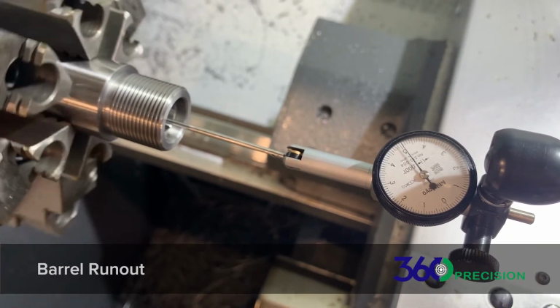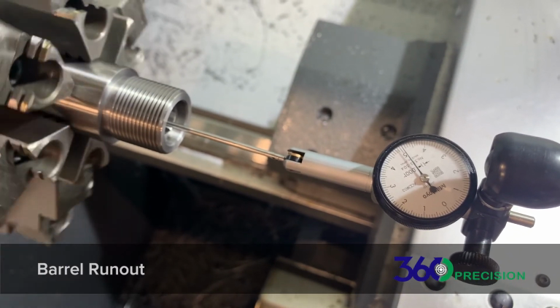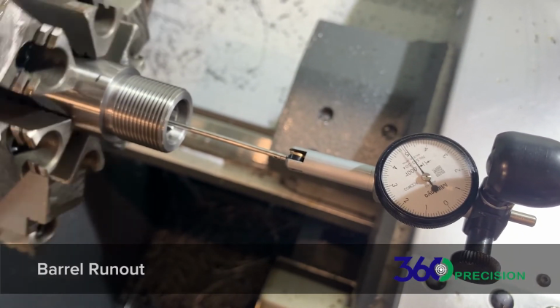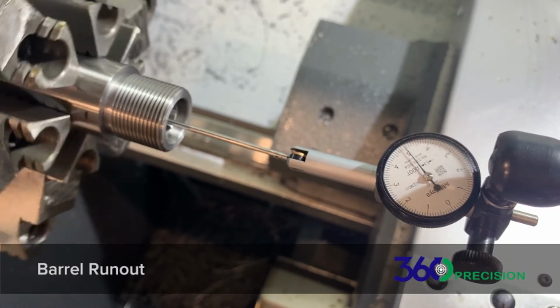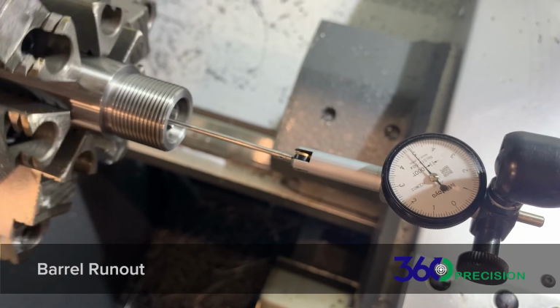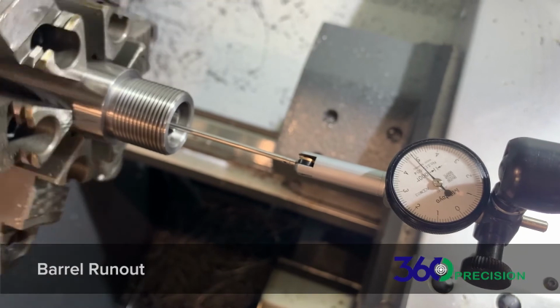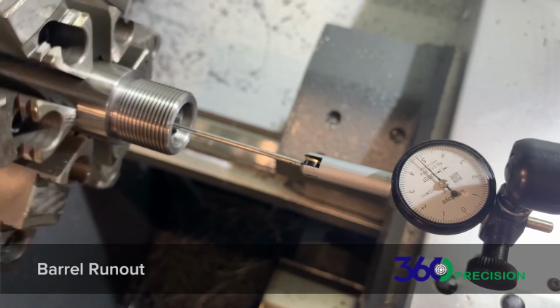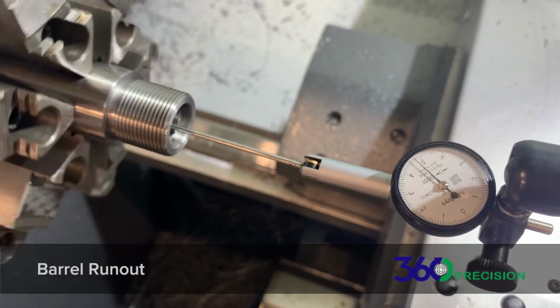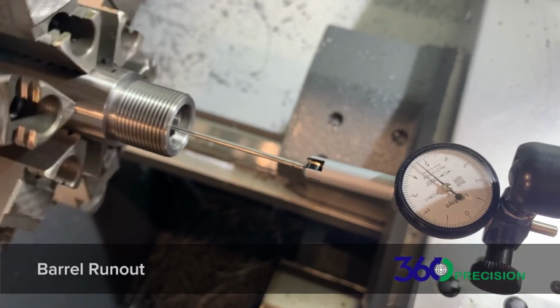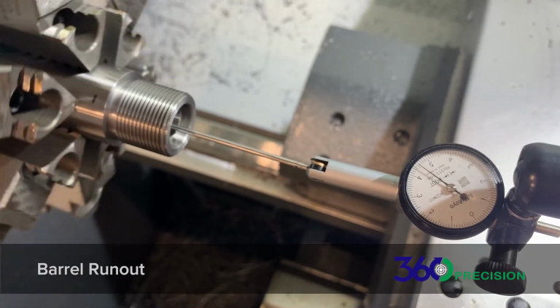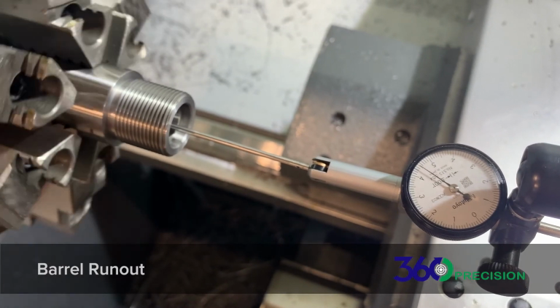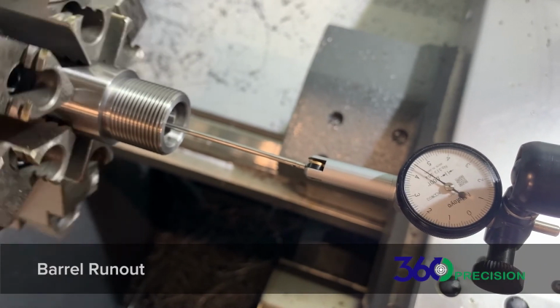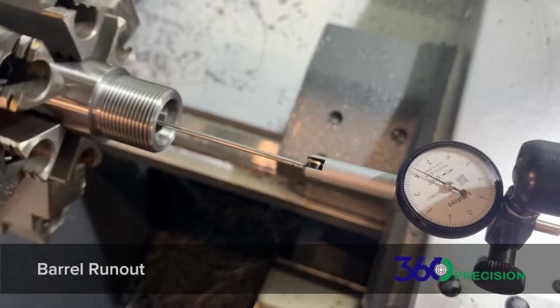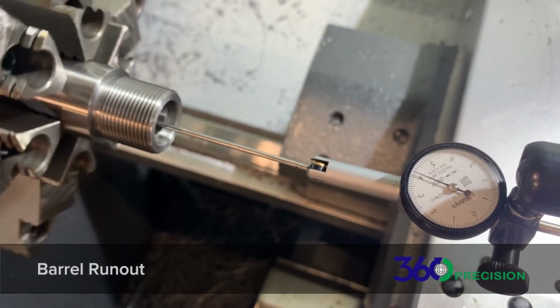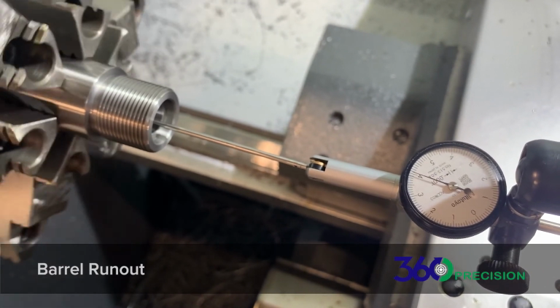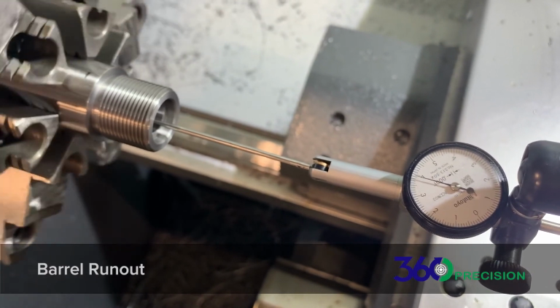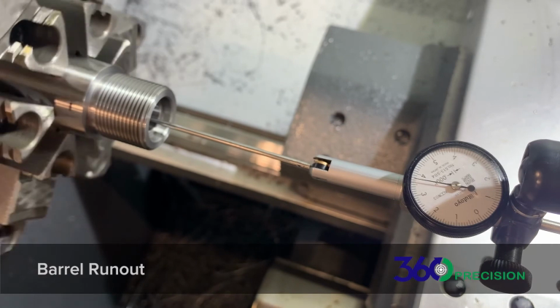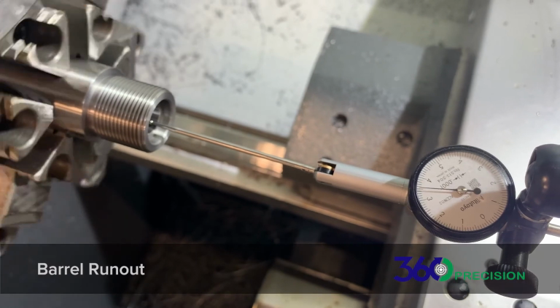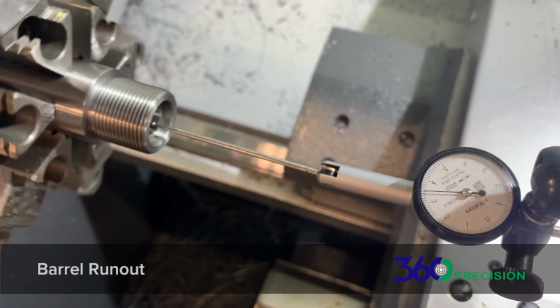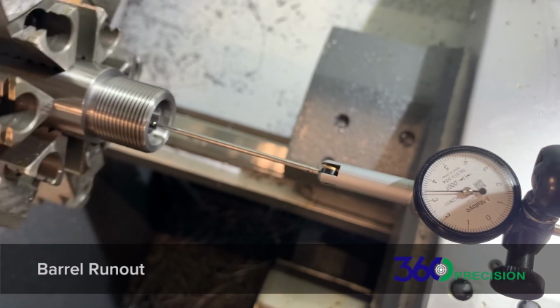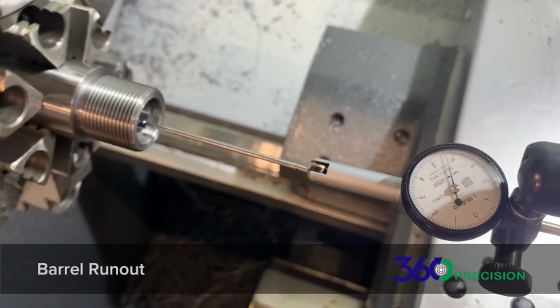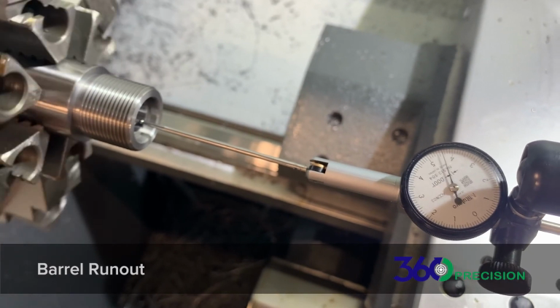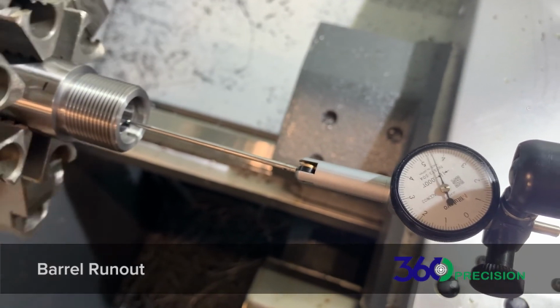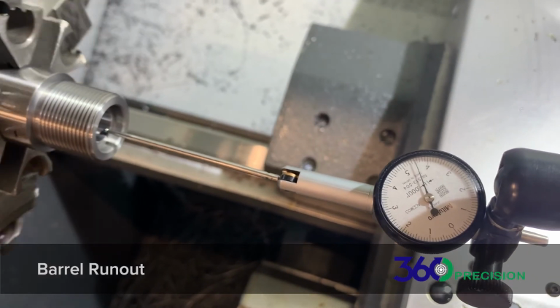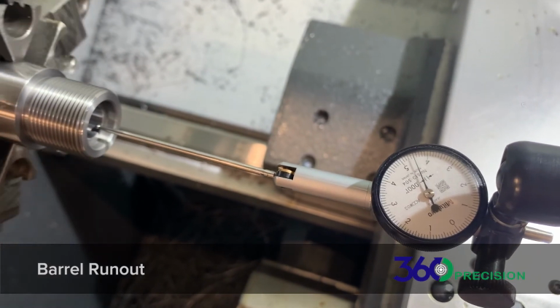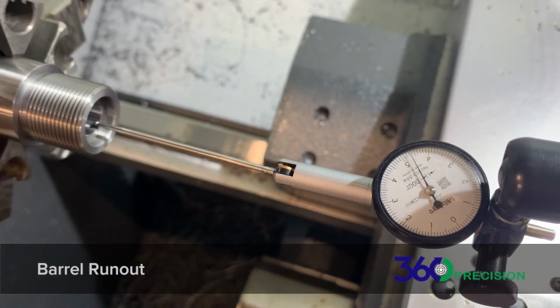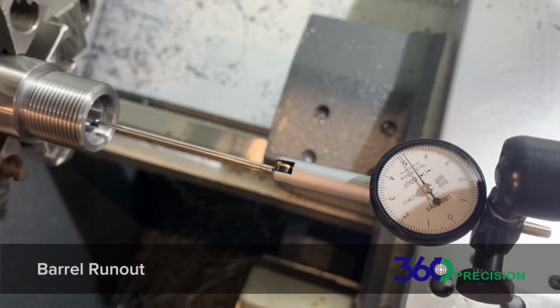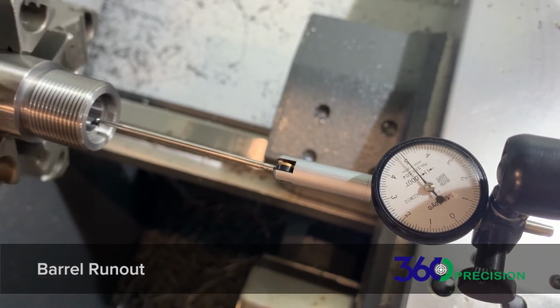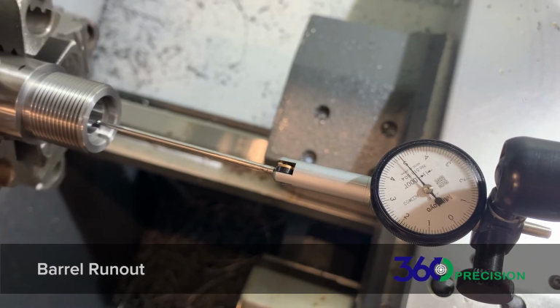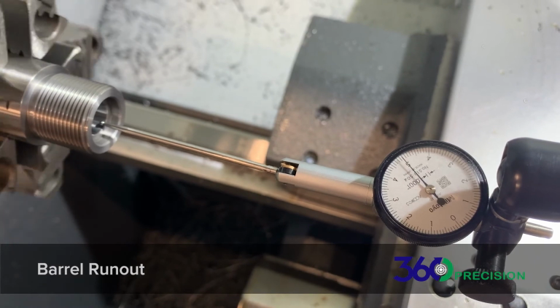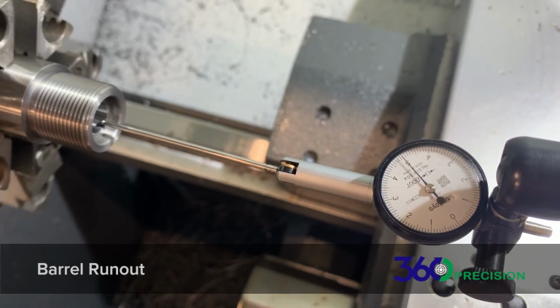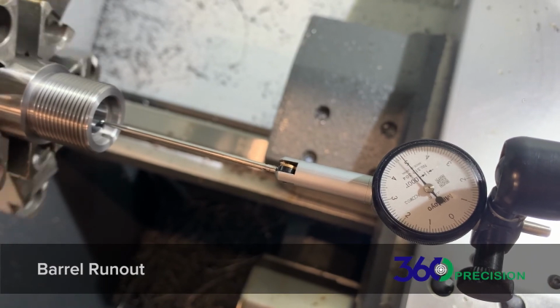Now we're going to move to the end of the body, the end of the chamber. You can see the end of the needle, and still no run-out.